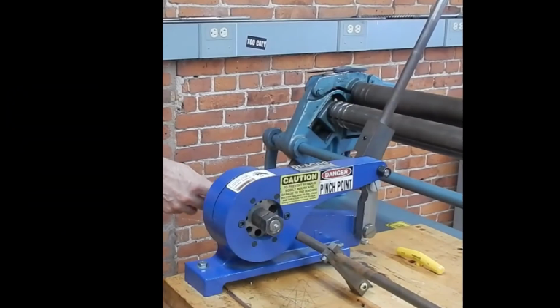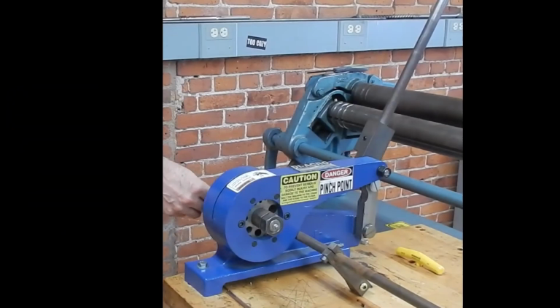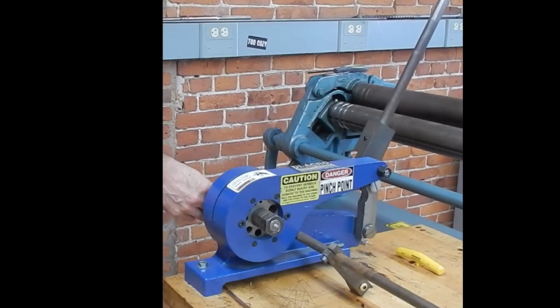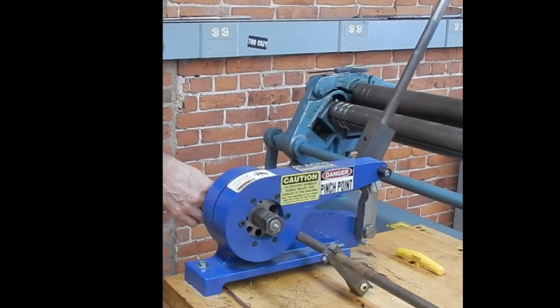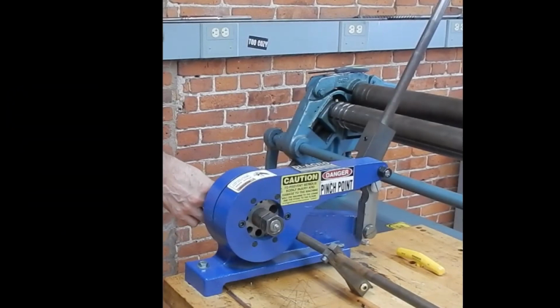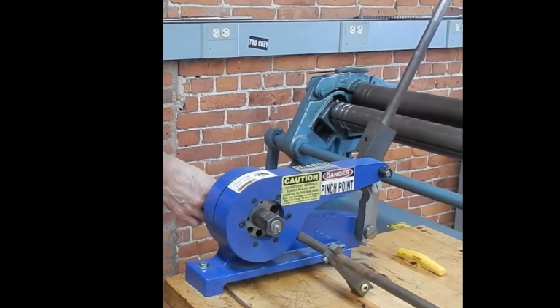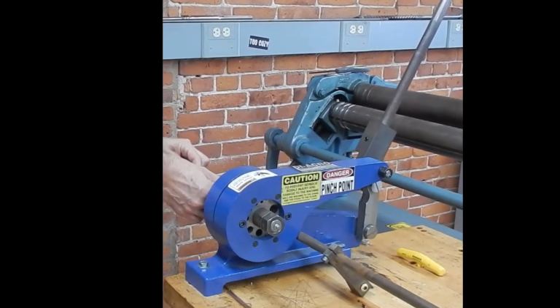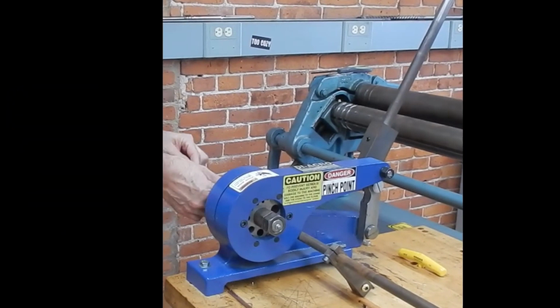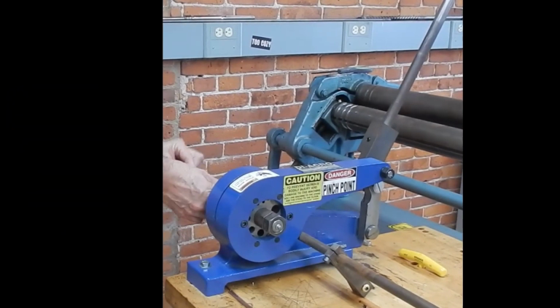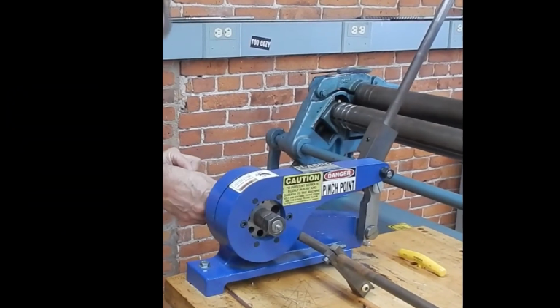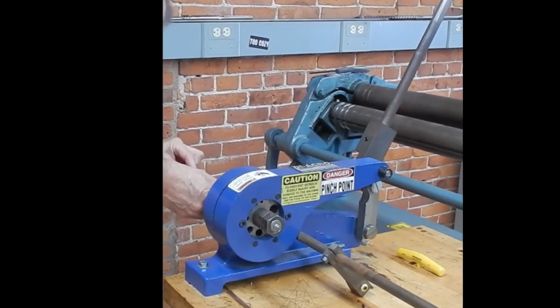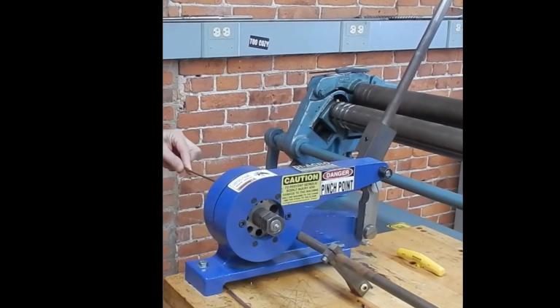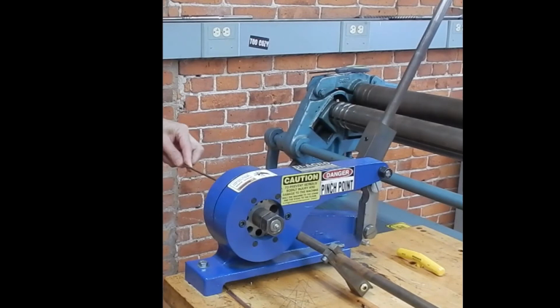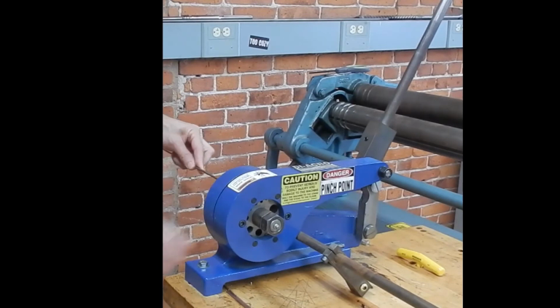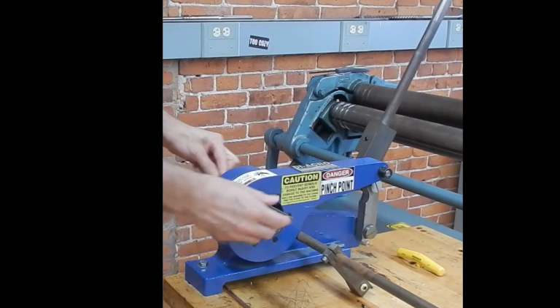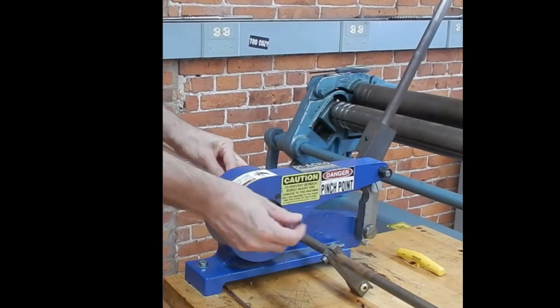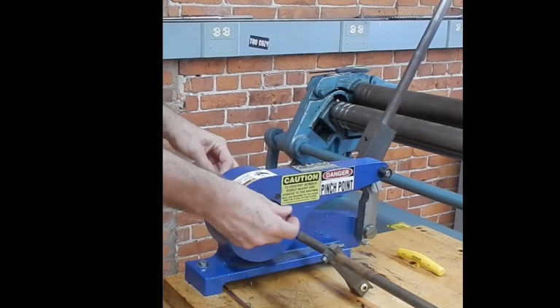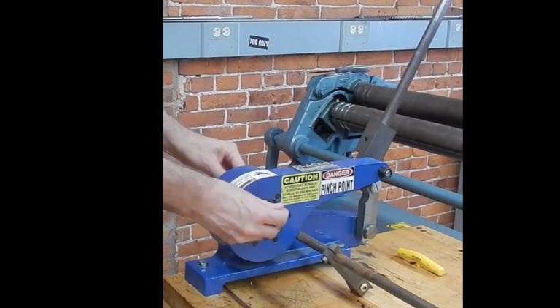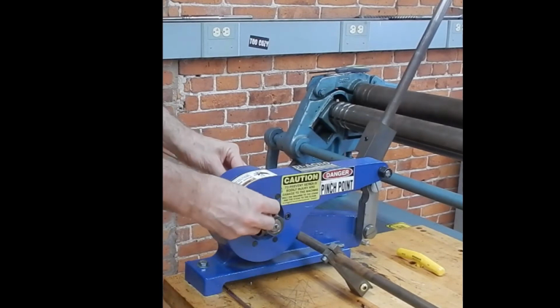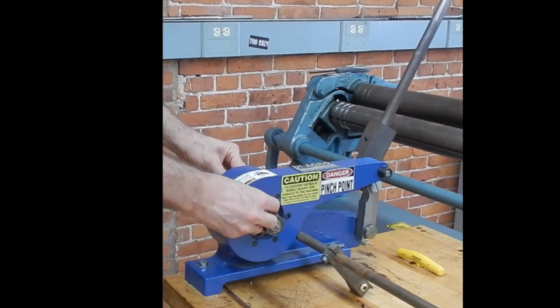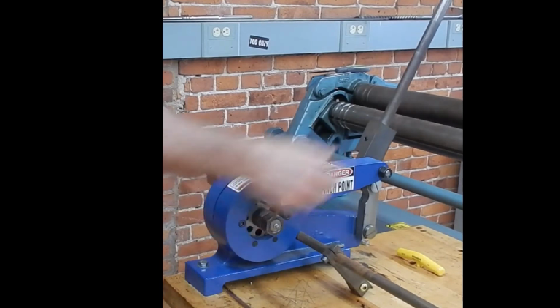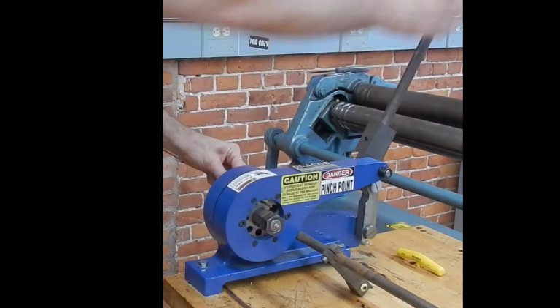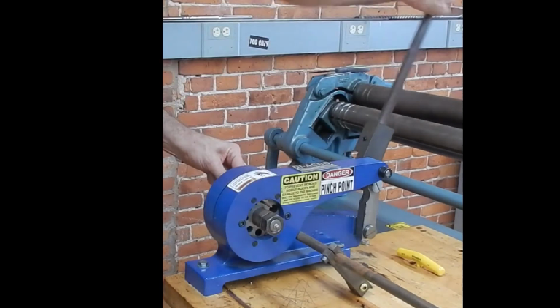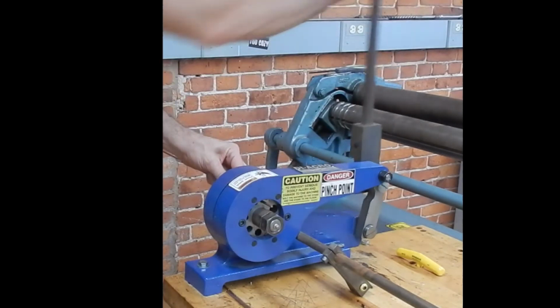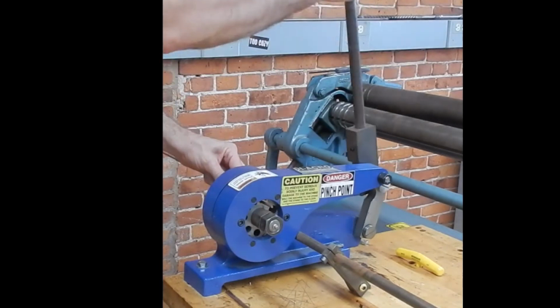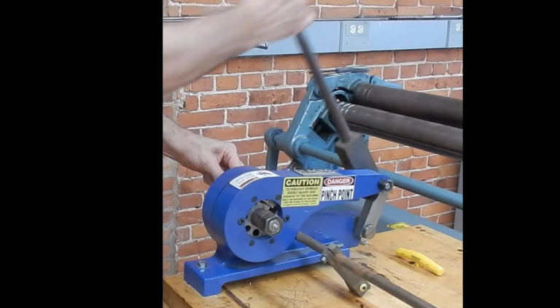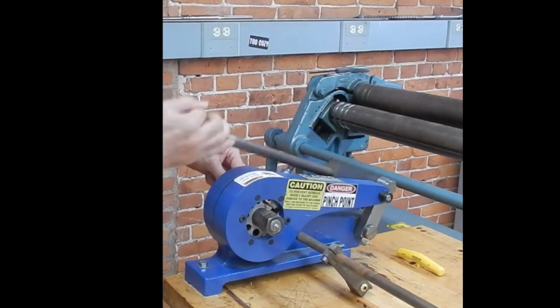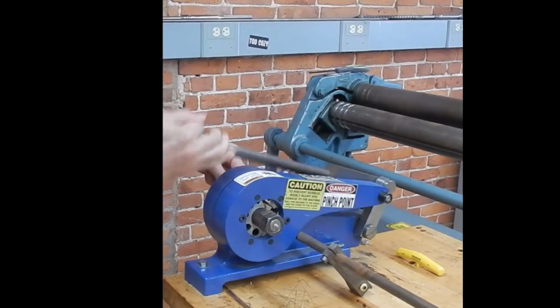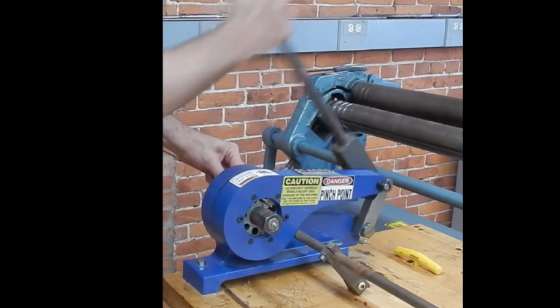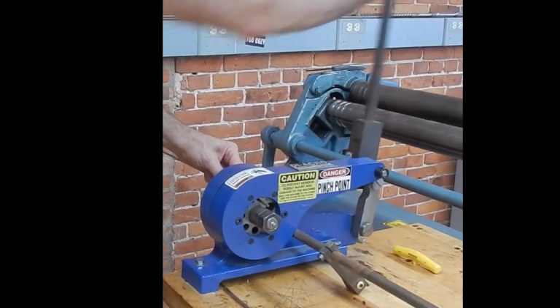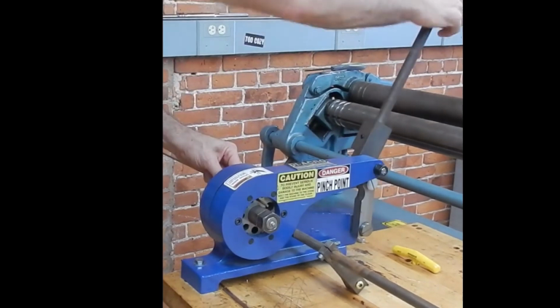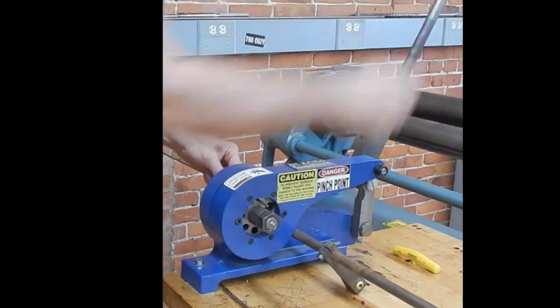The bench wire cutter allows quick and neat cutting of metal wire and rod, and the adjustable stop allows cutting multiples of a length.